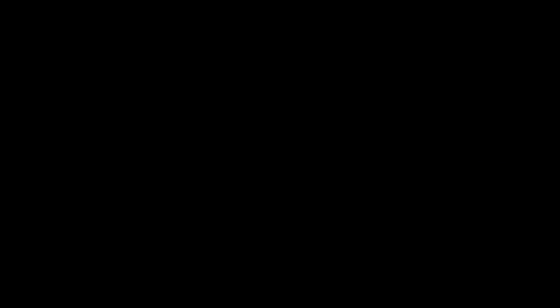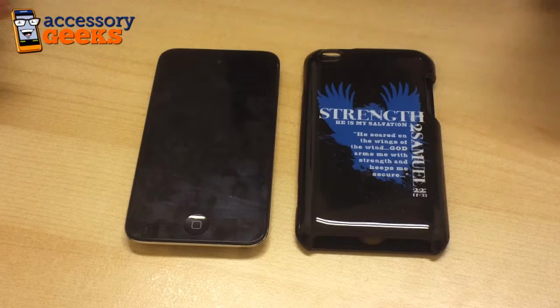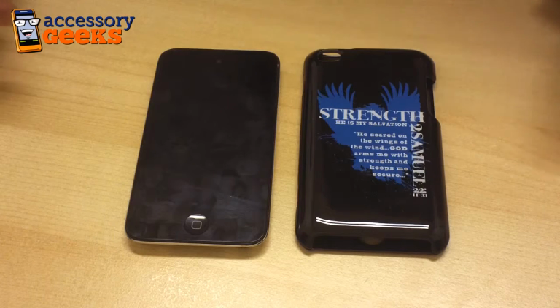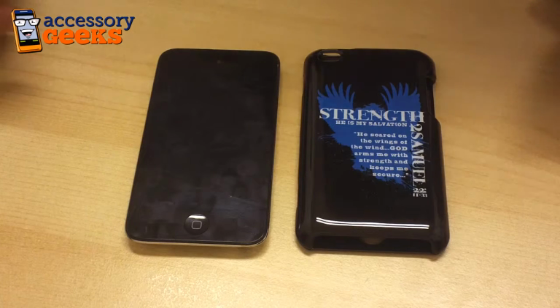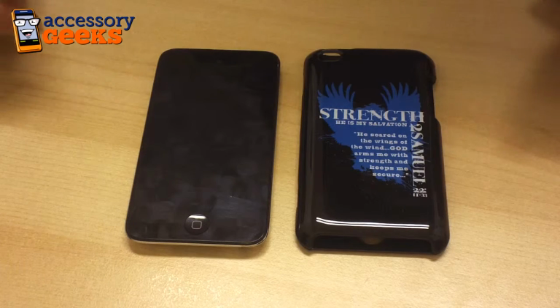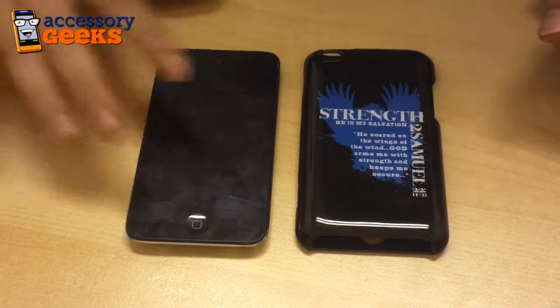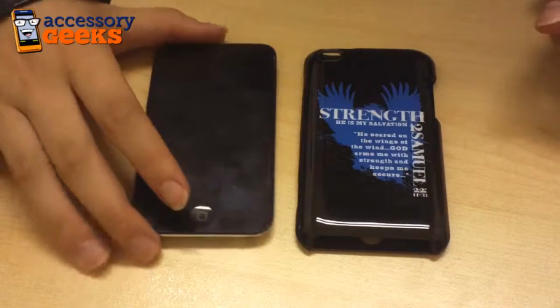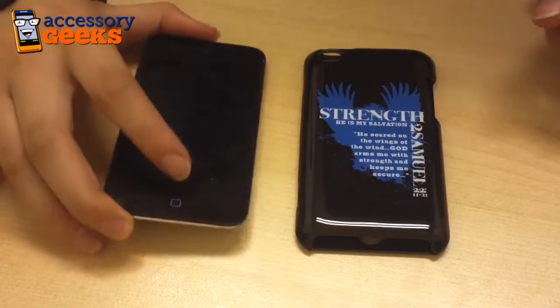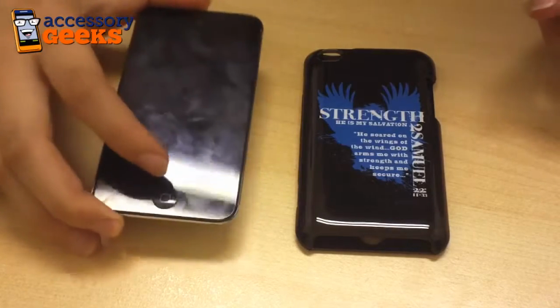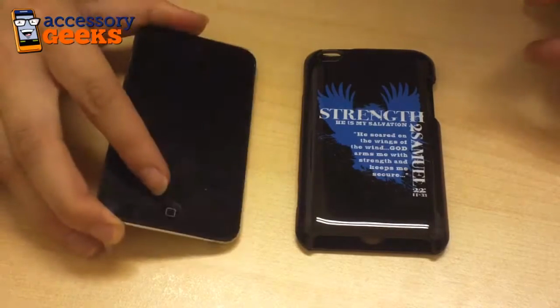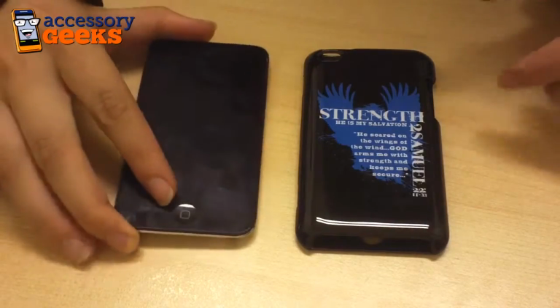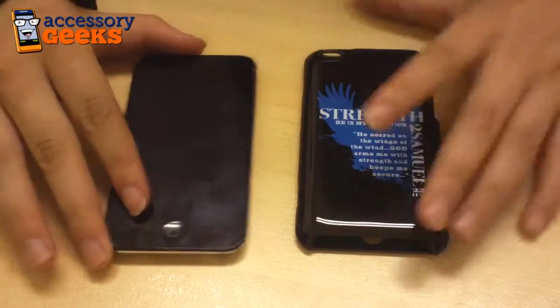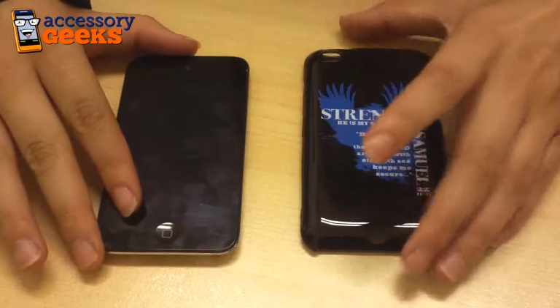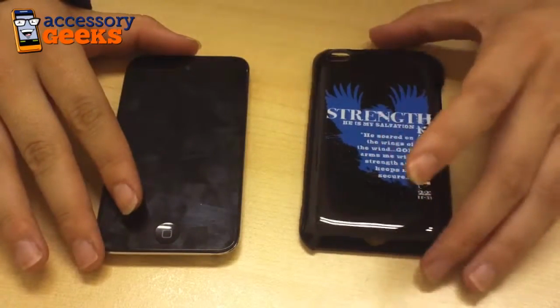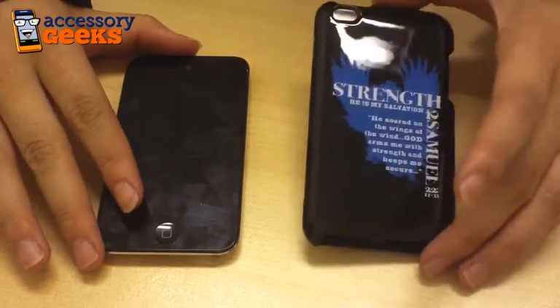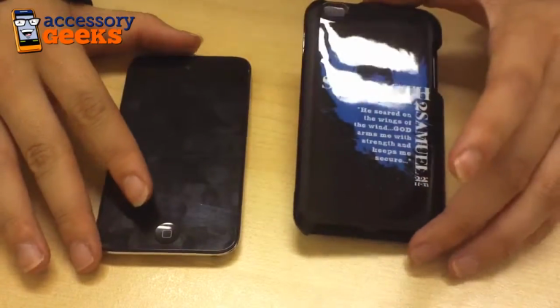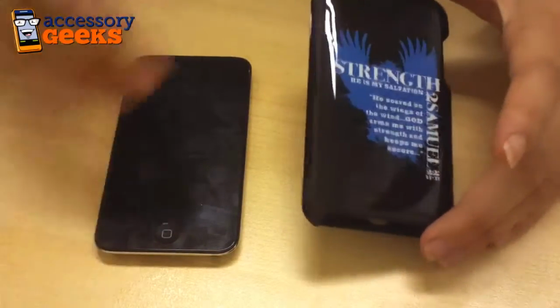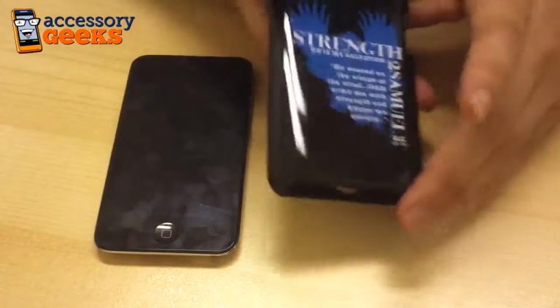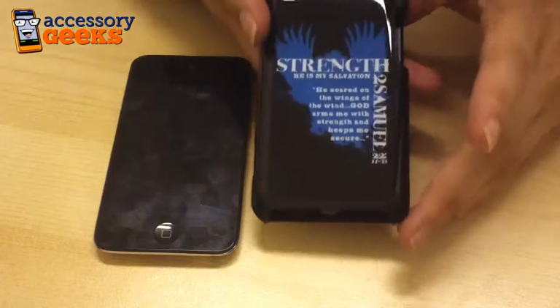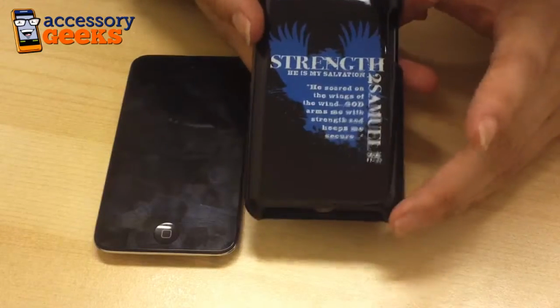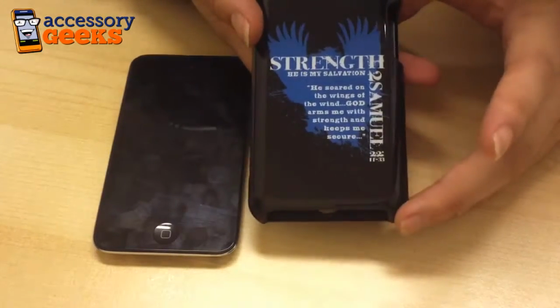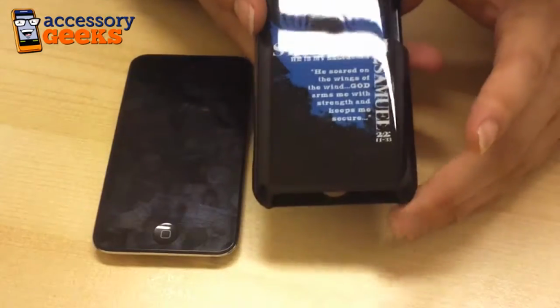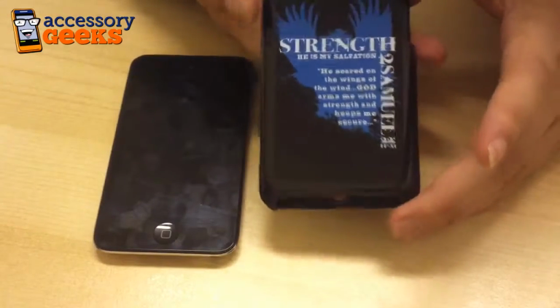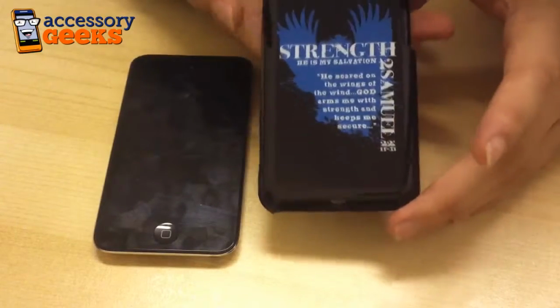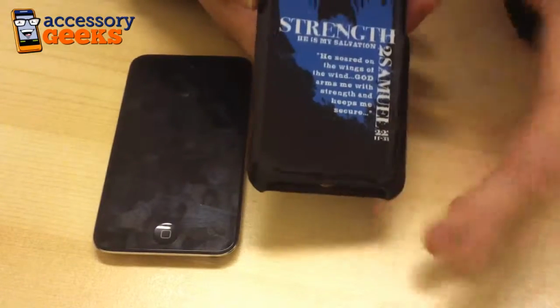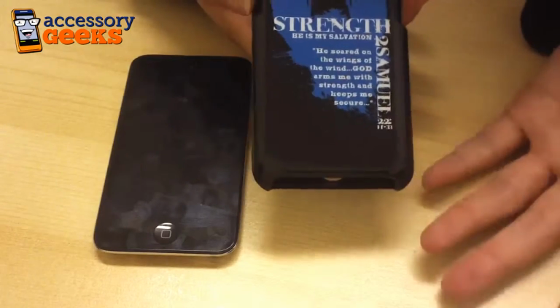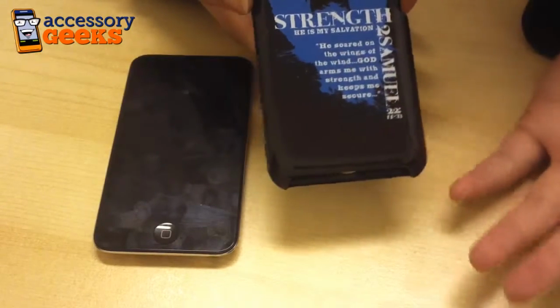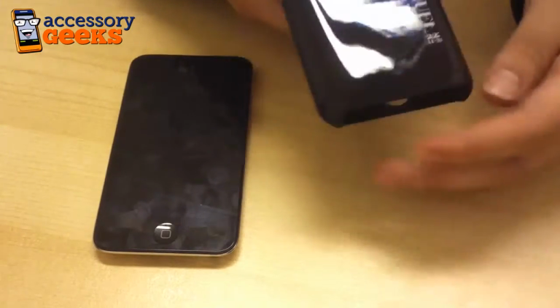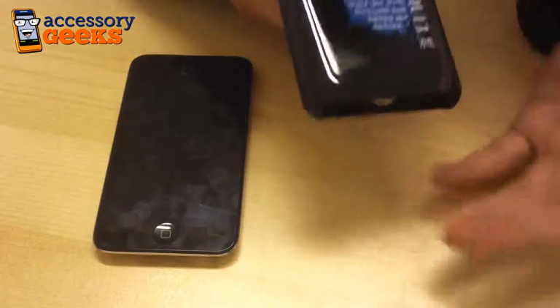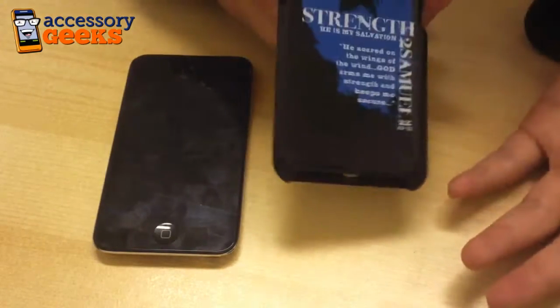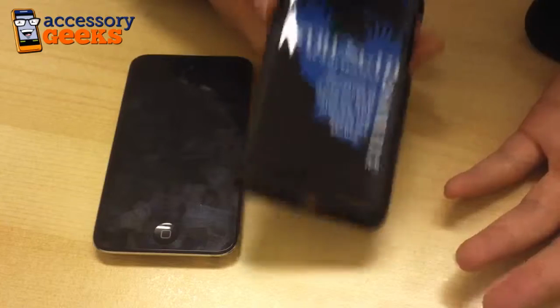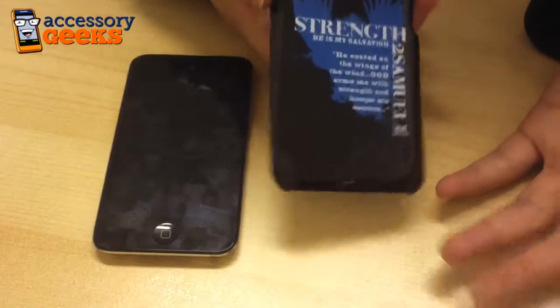Hey guys, Maxine here with AccessoryGeeks.com. I have in front of me the Apple iPod Touch 4, as well as a case from Passion Accessories. Passion Accessories helps to raise awareness and funds by spreading the word about the deadly disease childhood Alzheimer's, also known as Neiman-Pick type C.